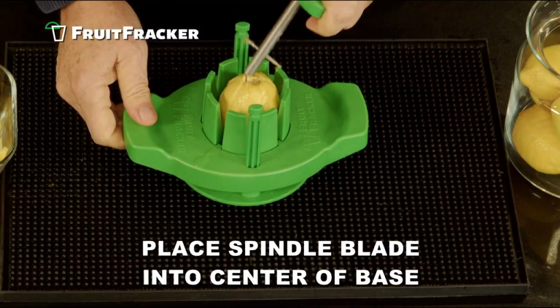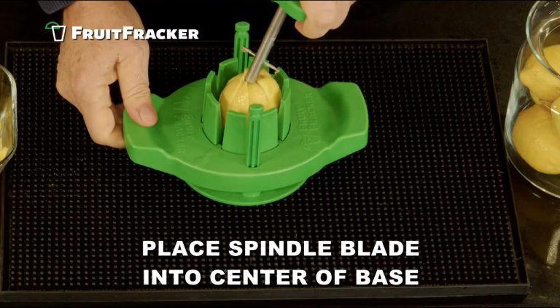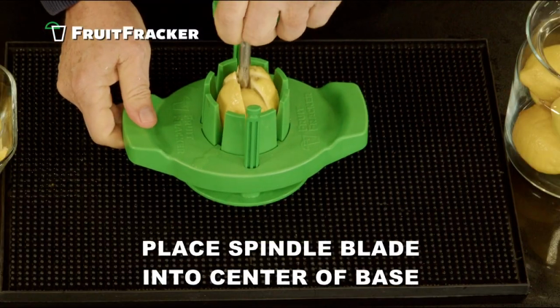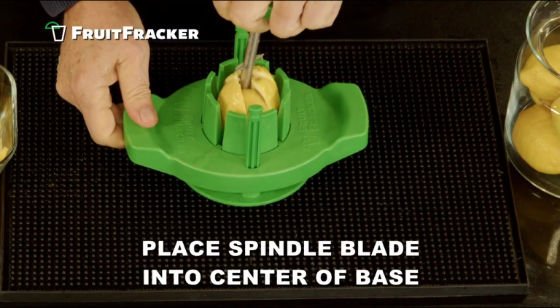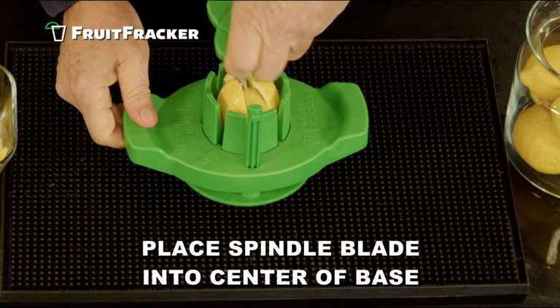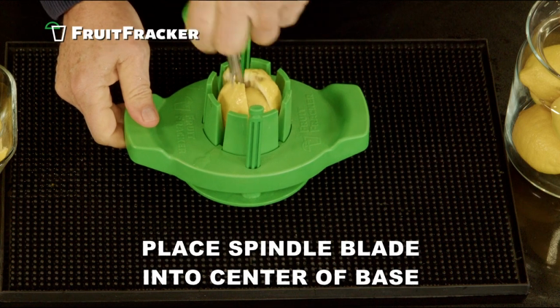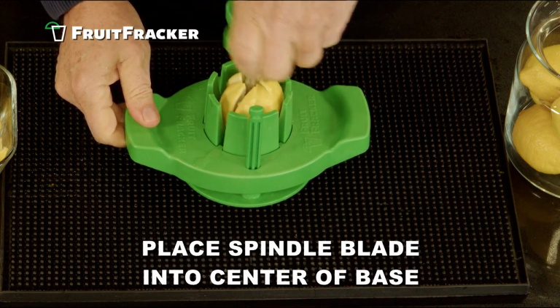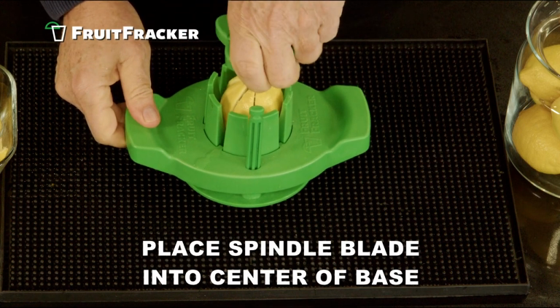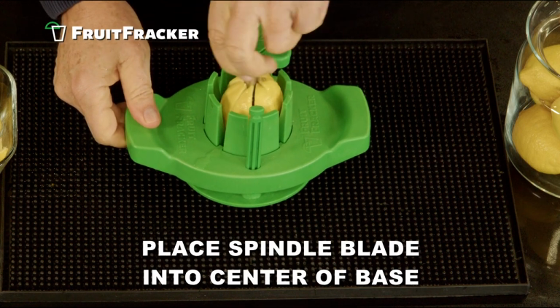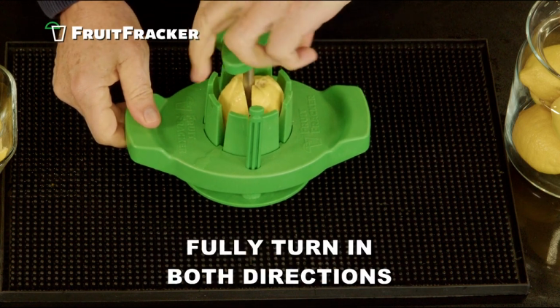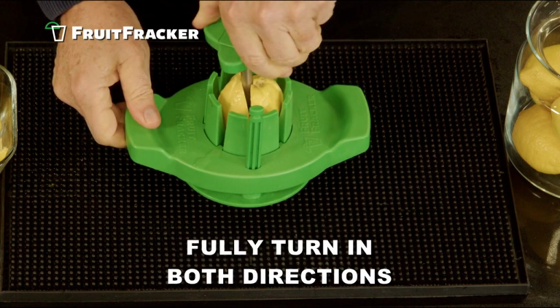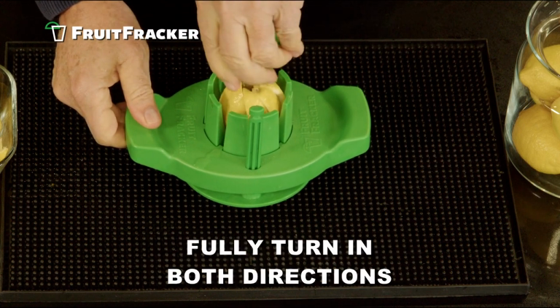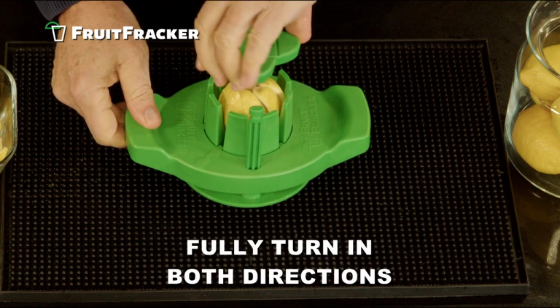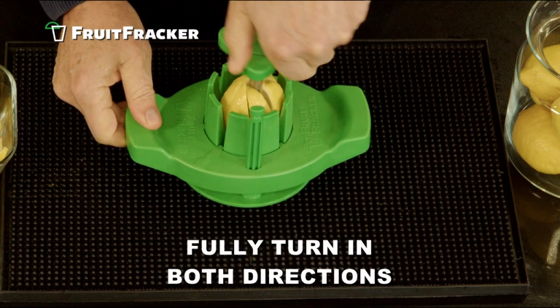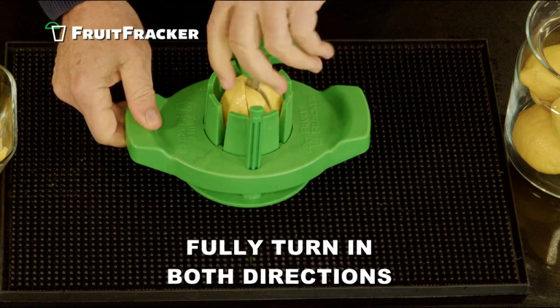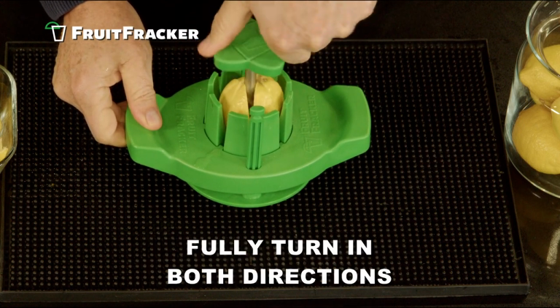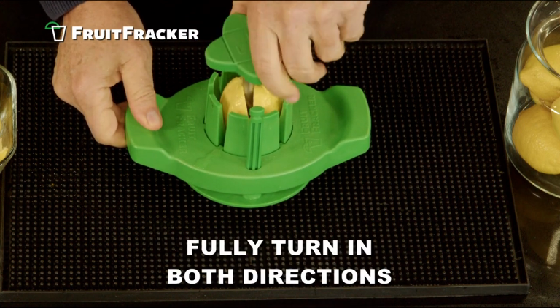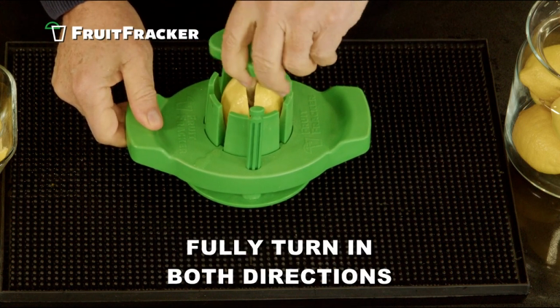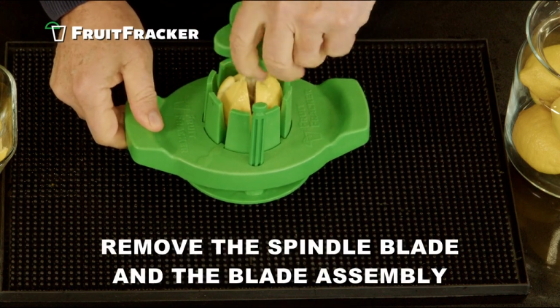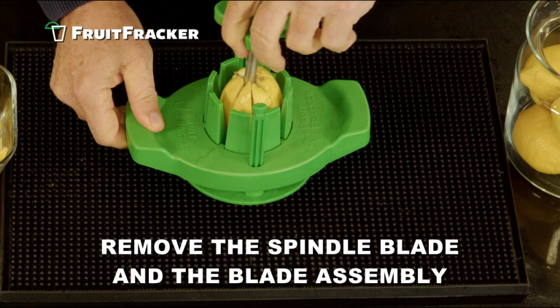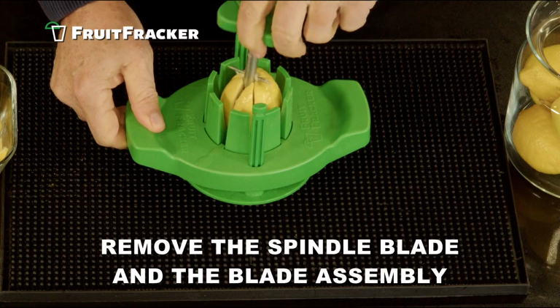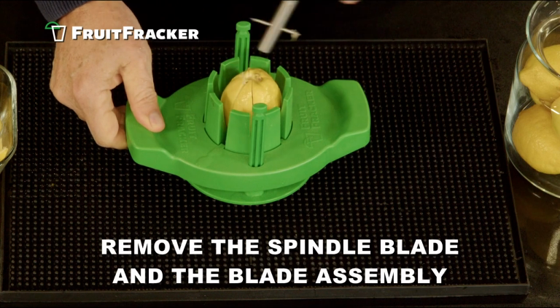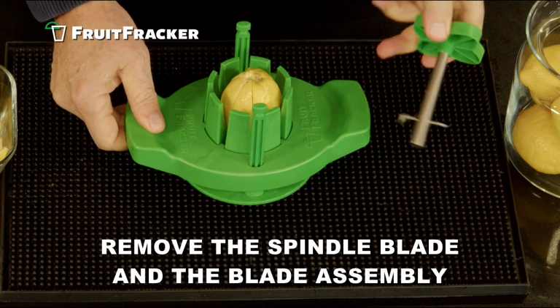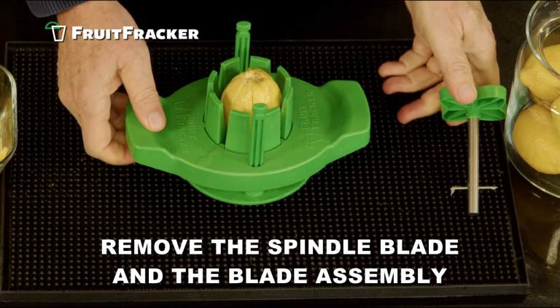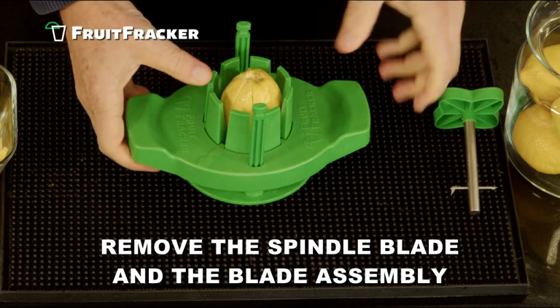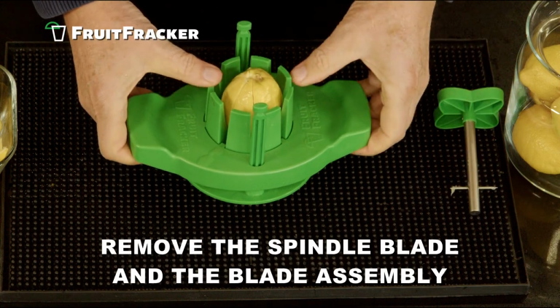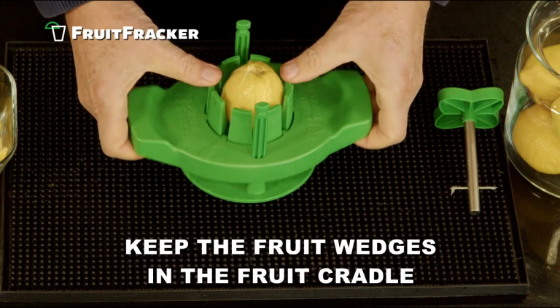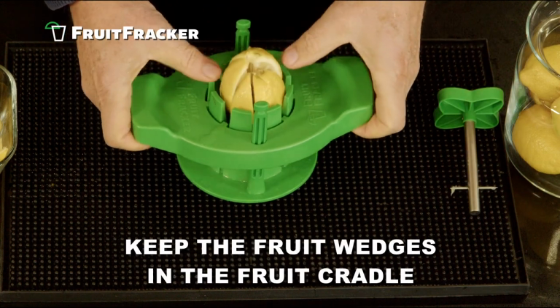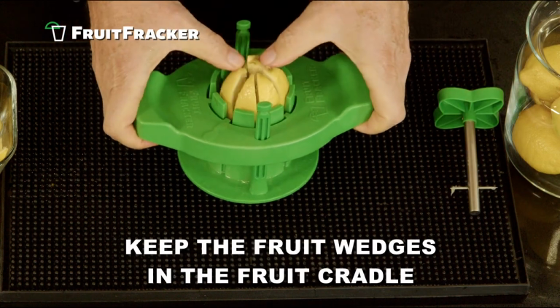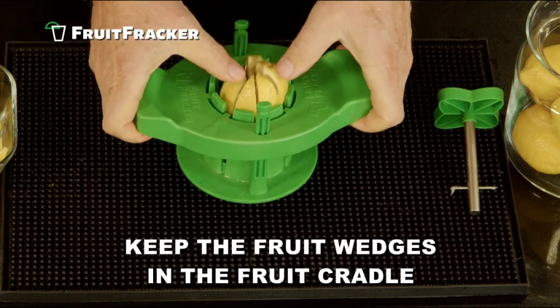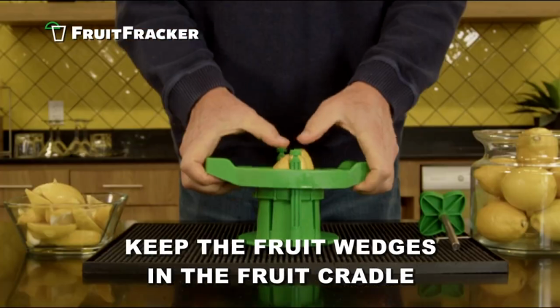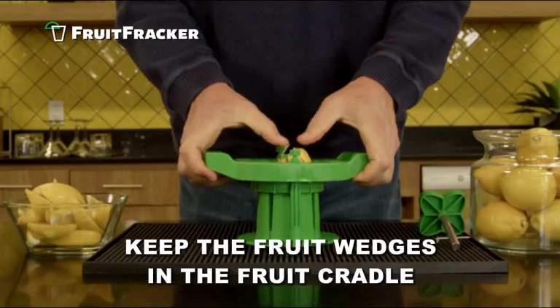Place the spindle blade into the center of the Fruit Fracker base and fully turn in each direction to slice the wedges. Remove the spindle blade and the blade assembly, keeping the sliced fruit wedges in the fruit cradle.